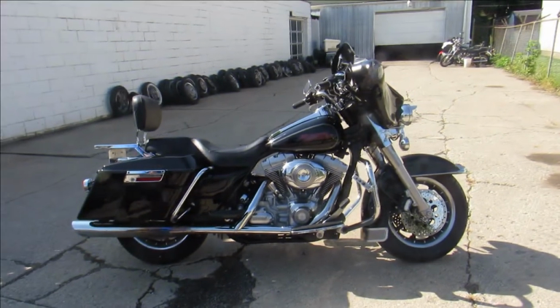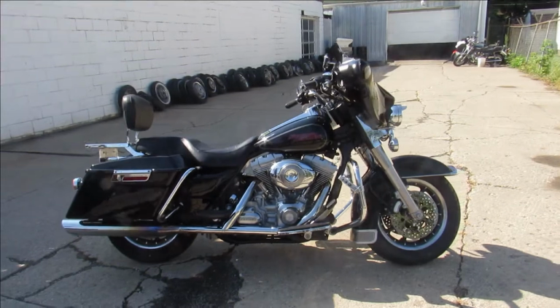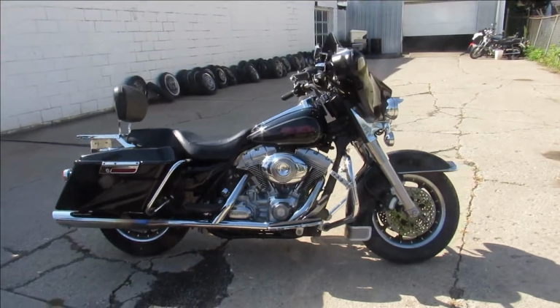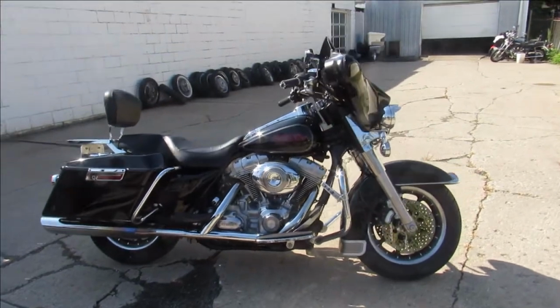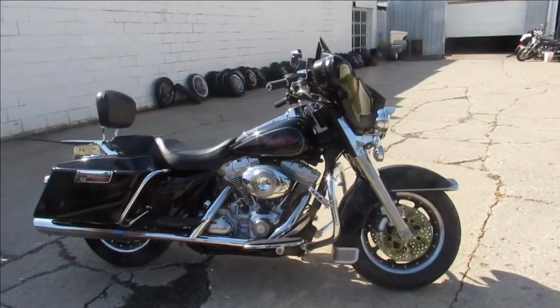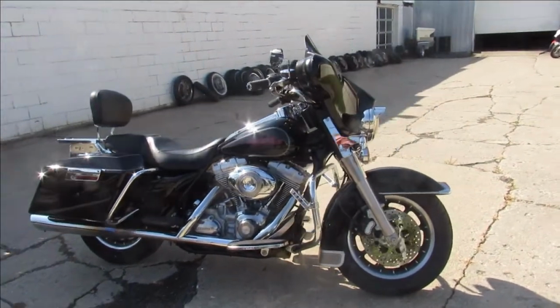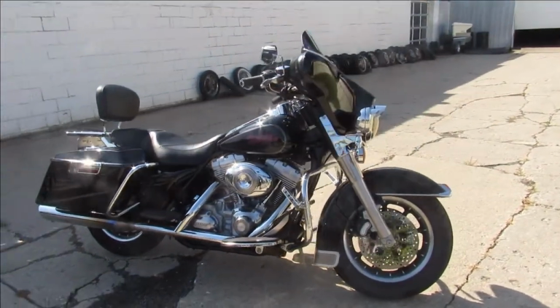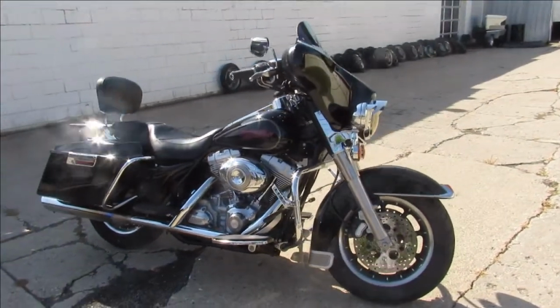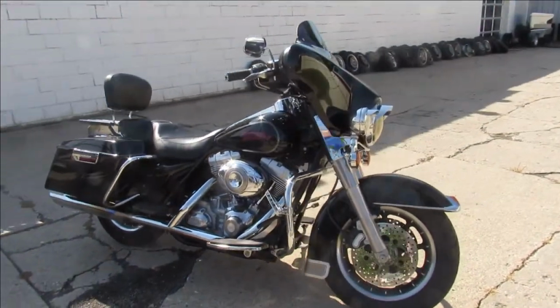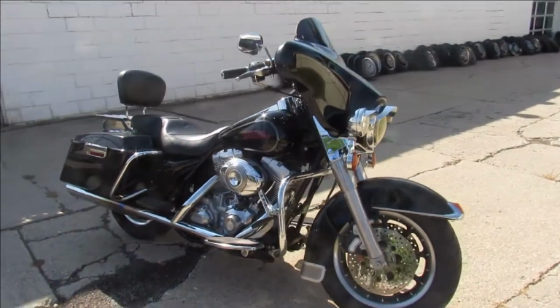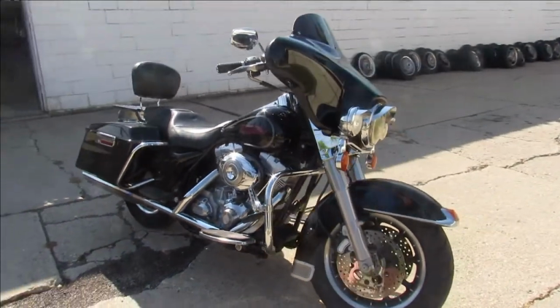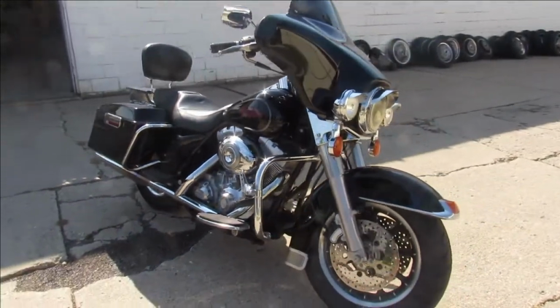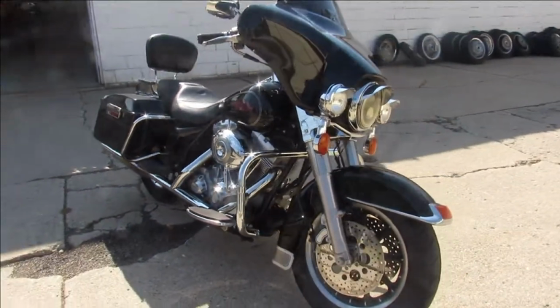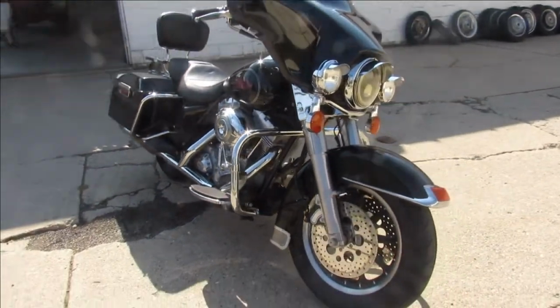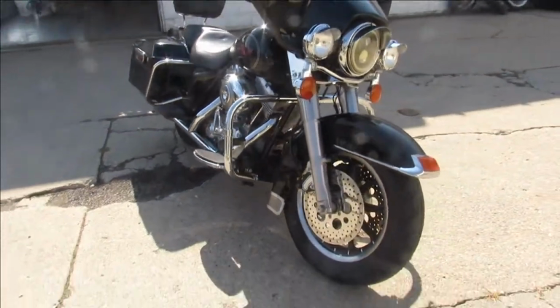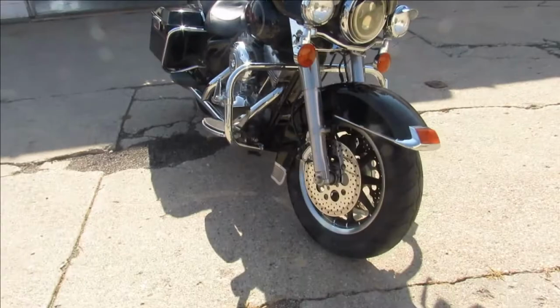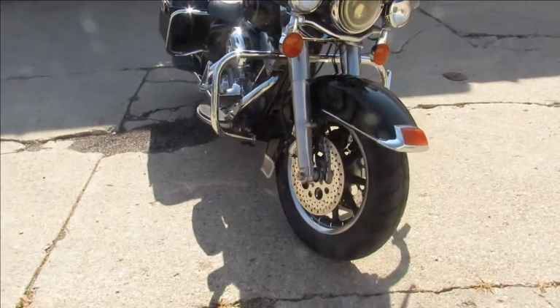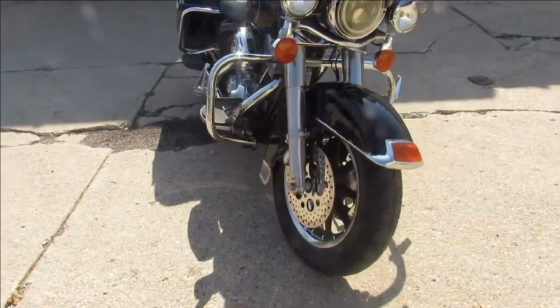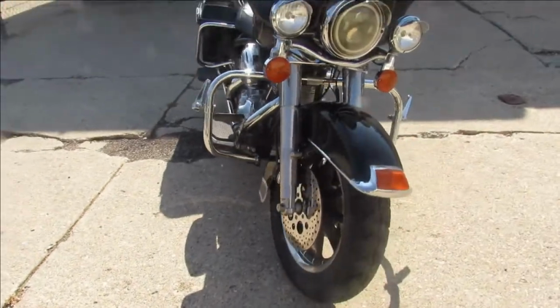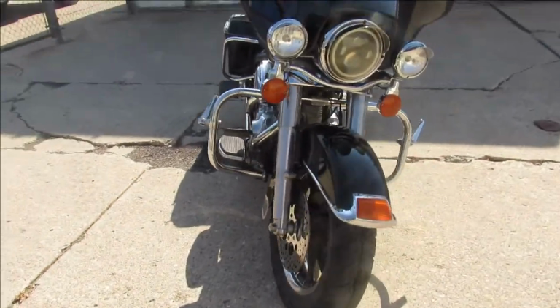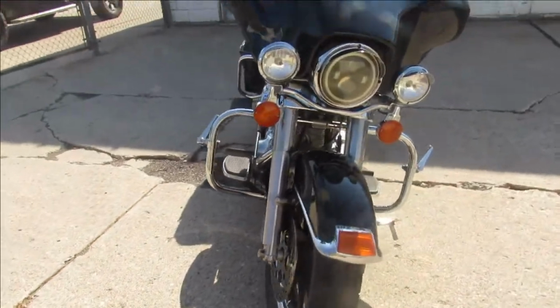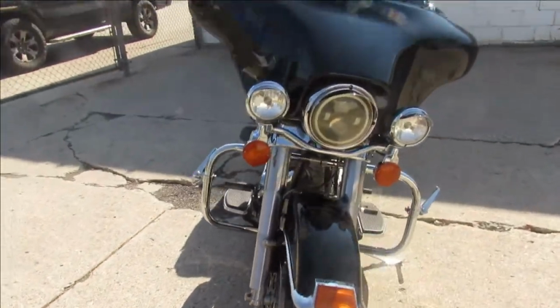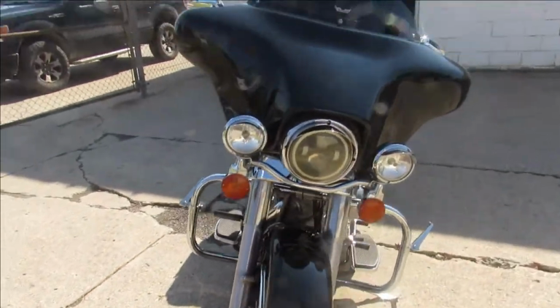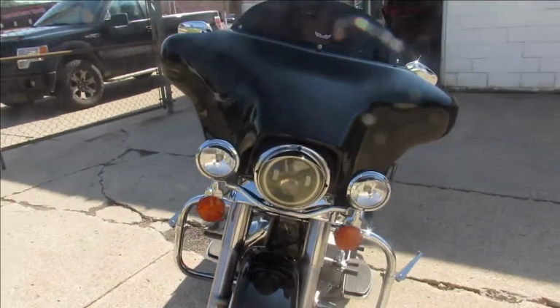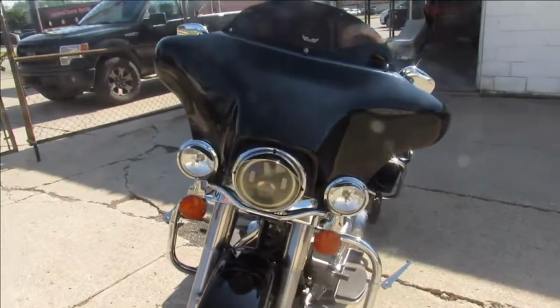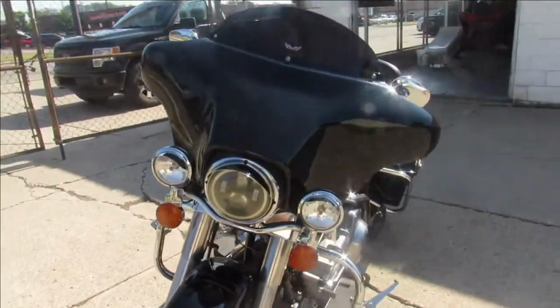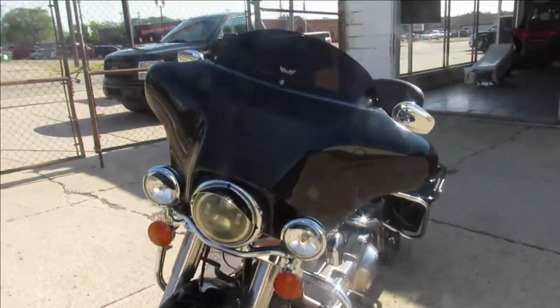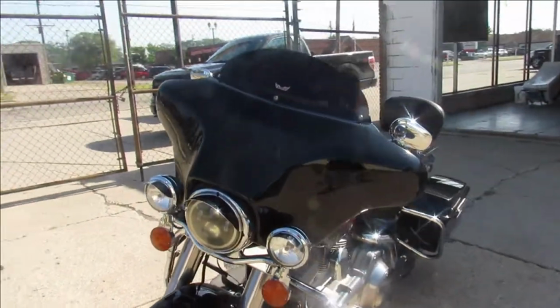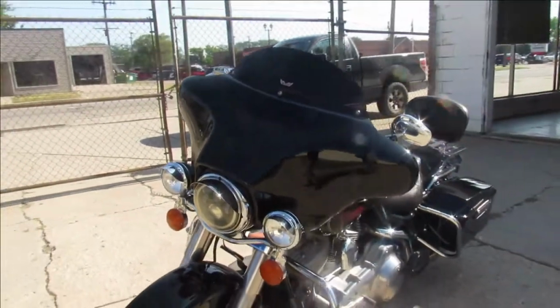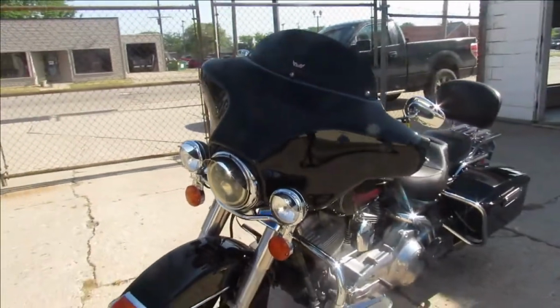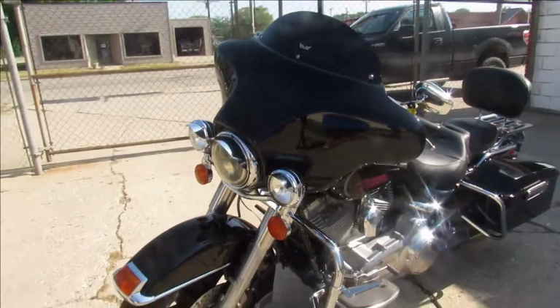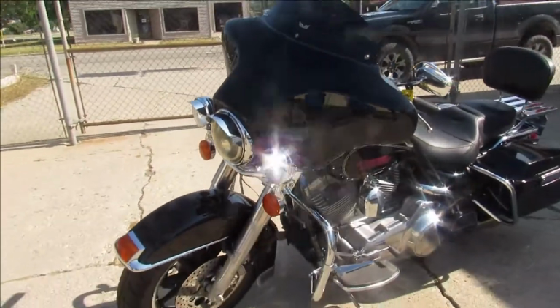Hey guys, Proof of PowerSports.com here doing some videos on some bikes we just got in. Check this one out, it's a 2007 Electra Glide for sale. Only has 27,514 miles — nice clean bike, super low miles.